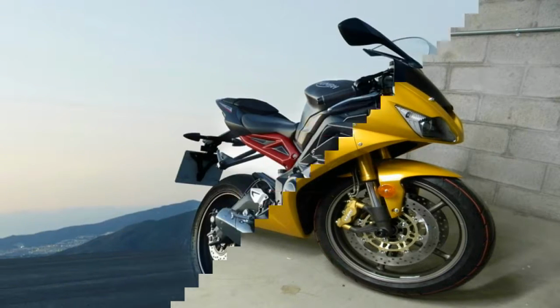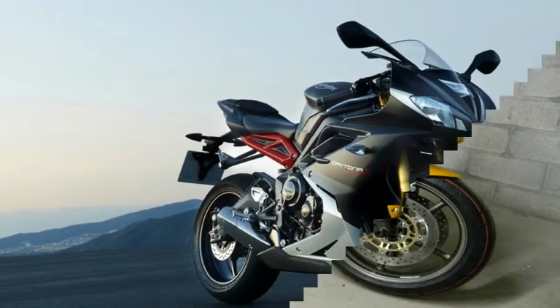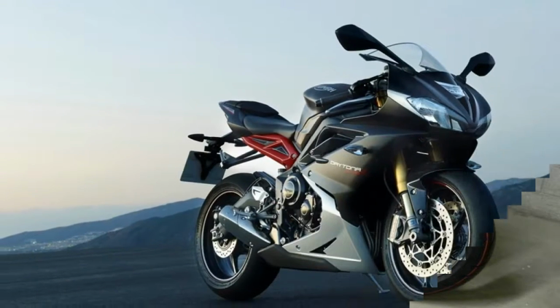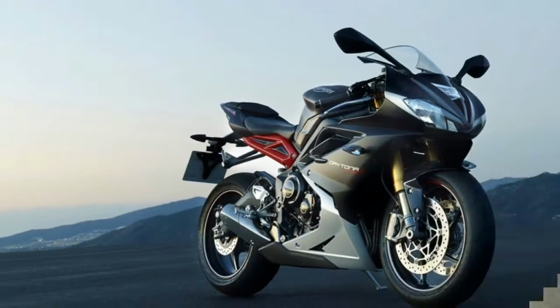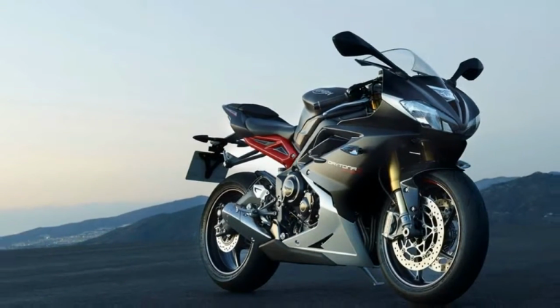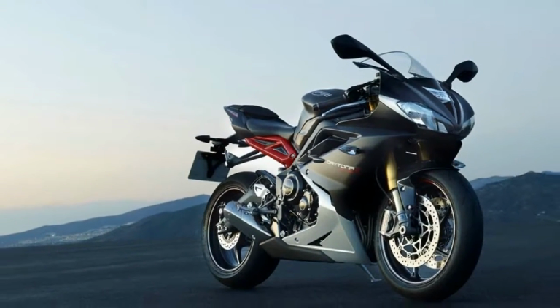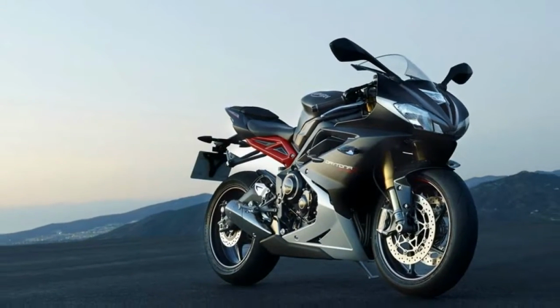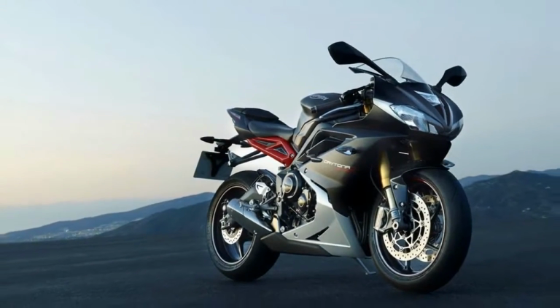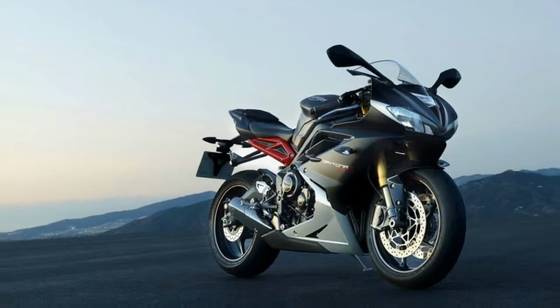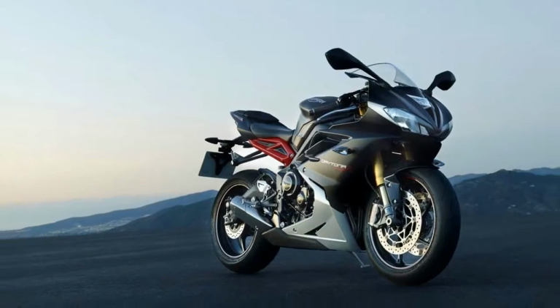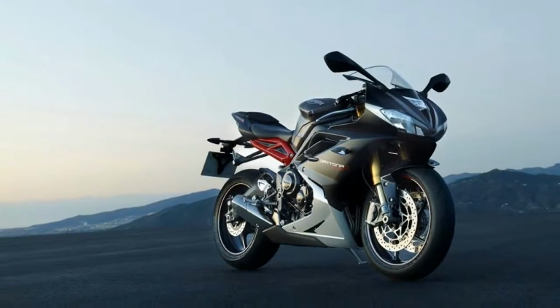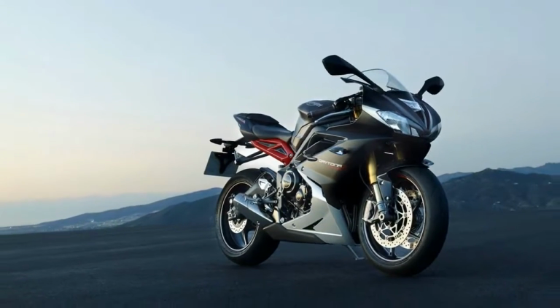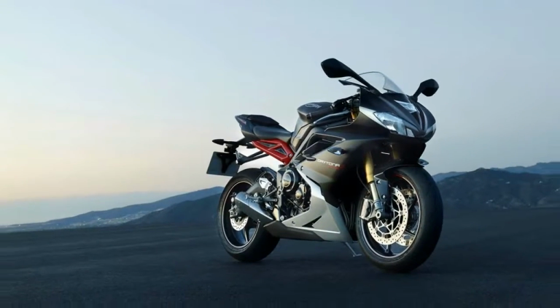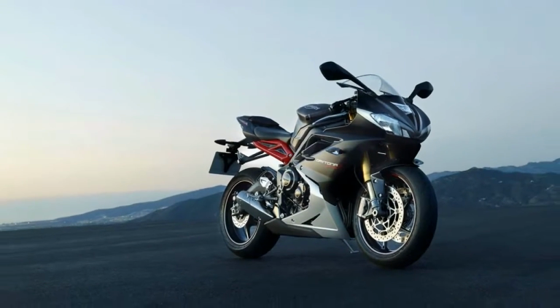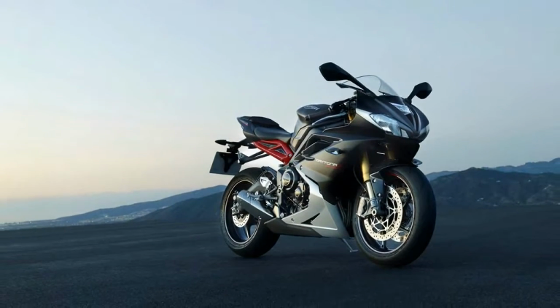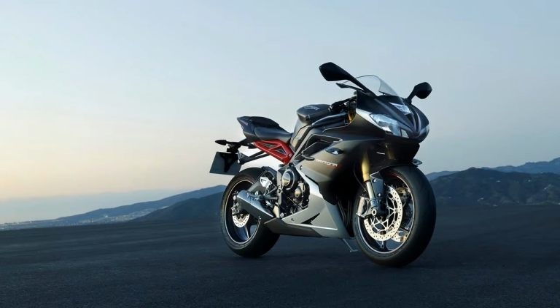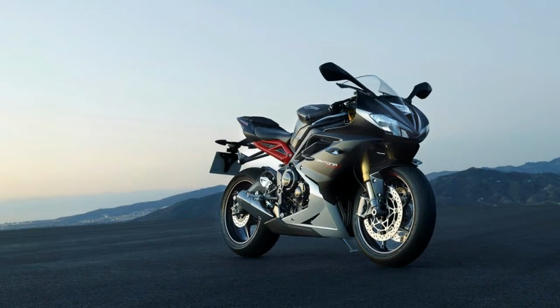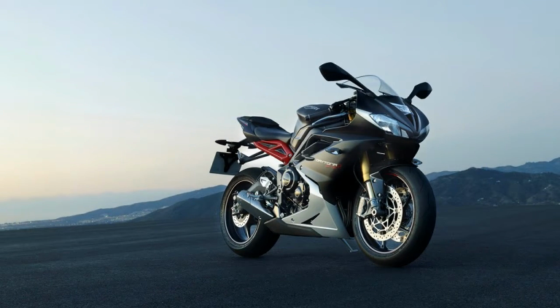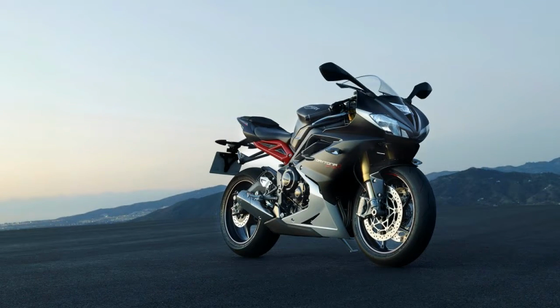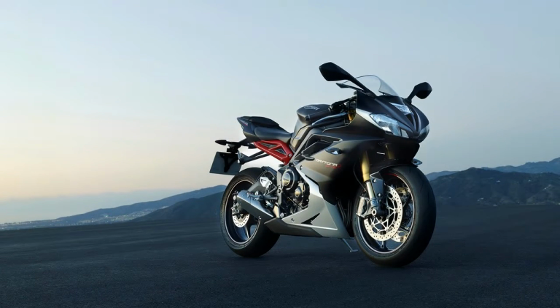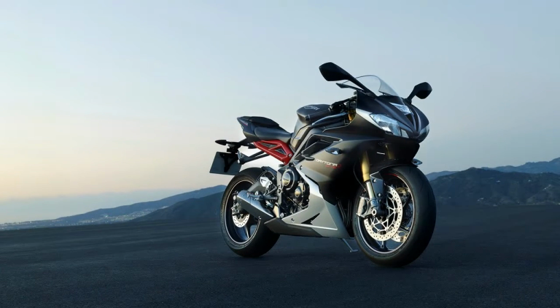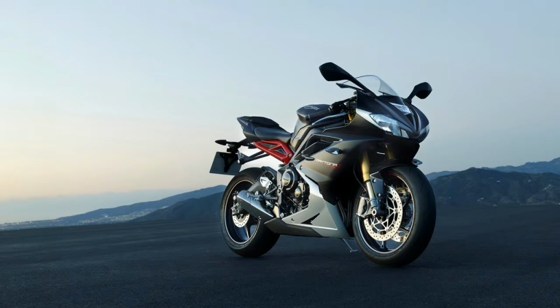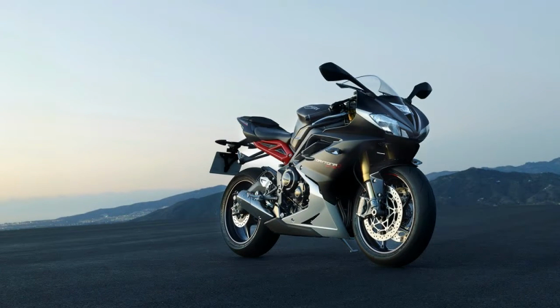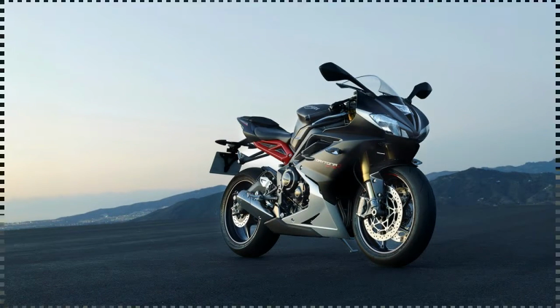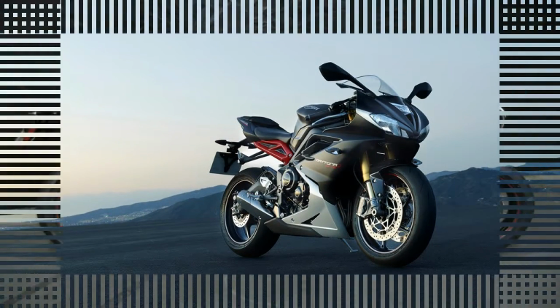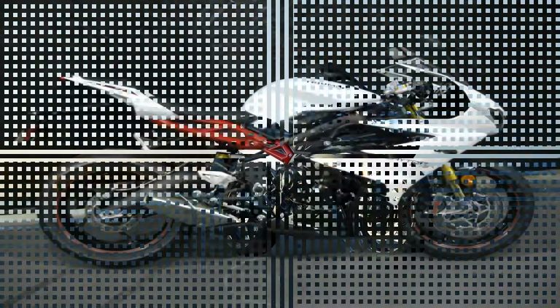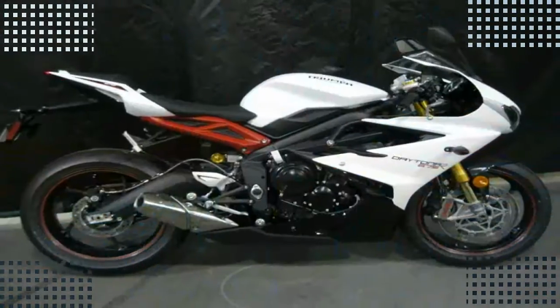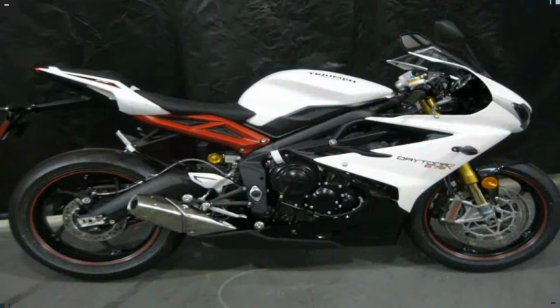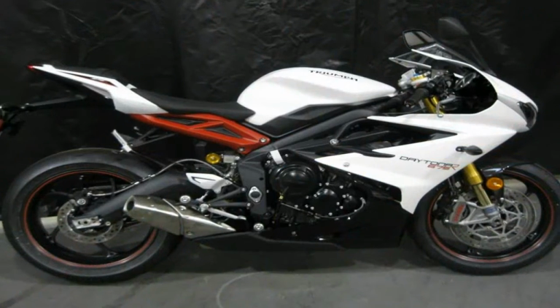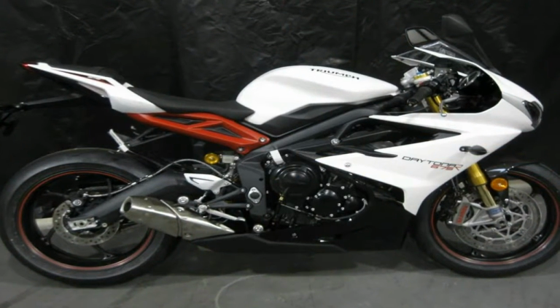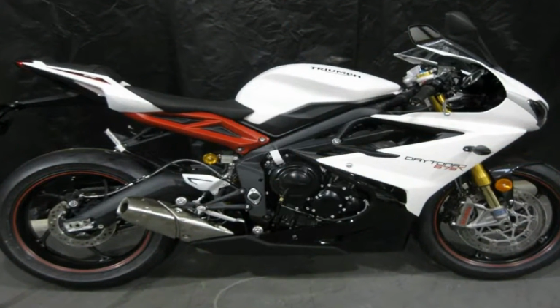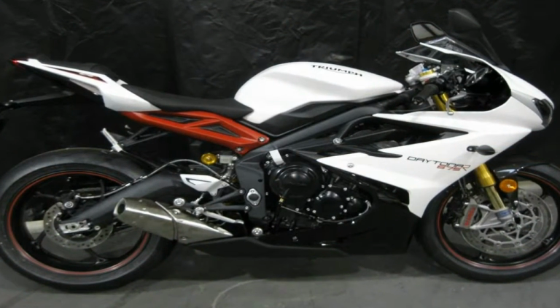It was our pleasure to determine a winner via two days of street riding and a full day strafing apexes at Chuckwalla Valley Raceway in Desert Center, California.